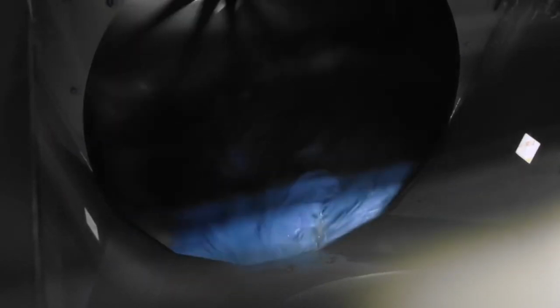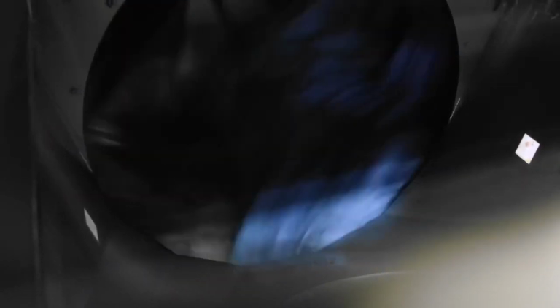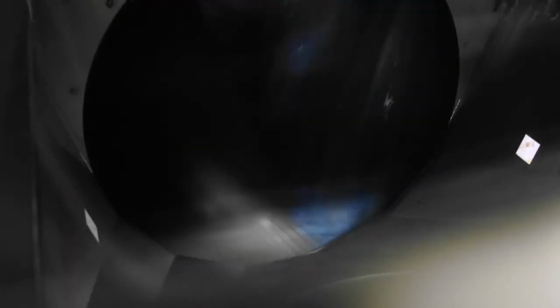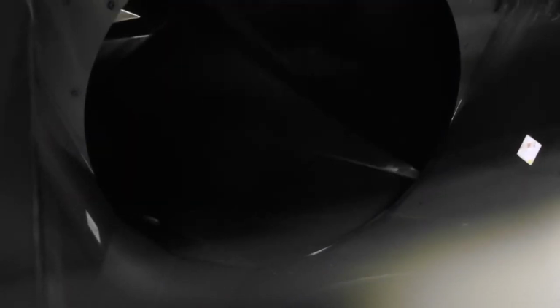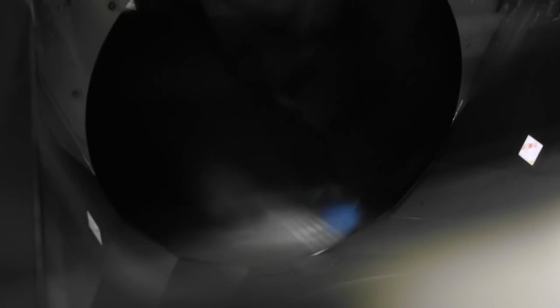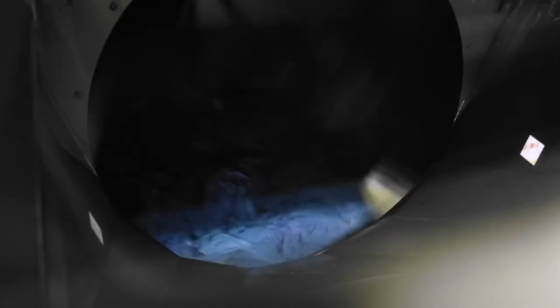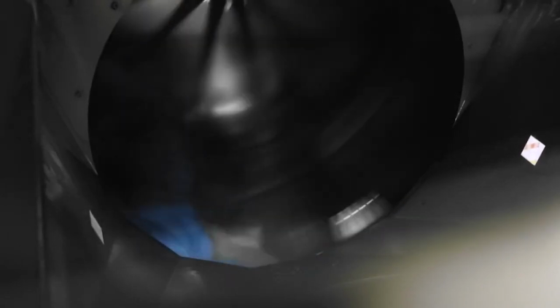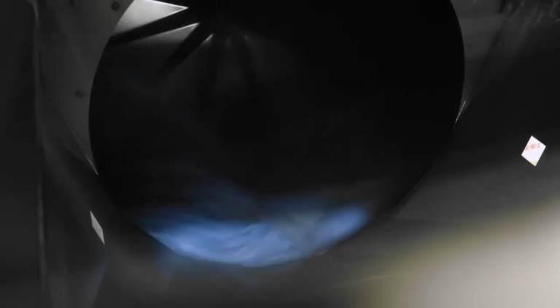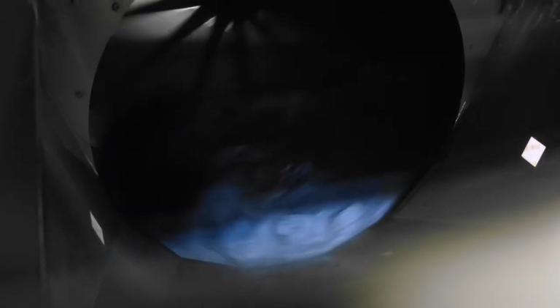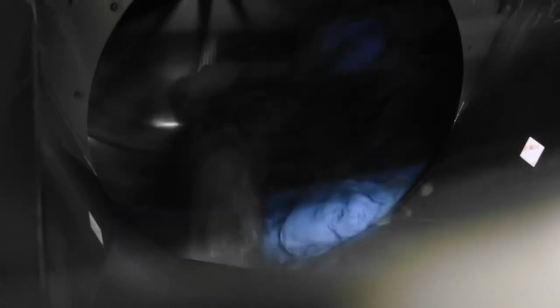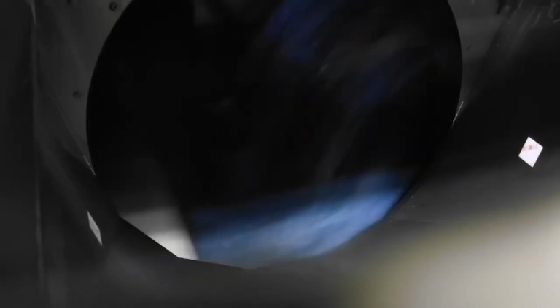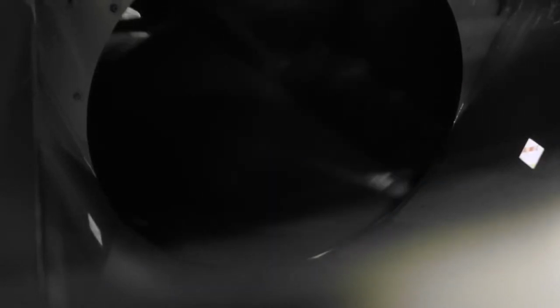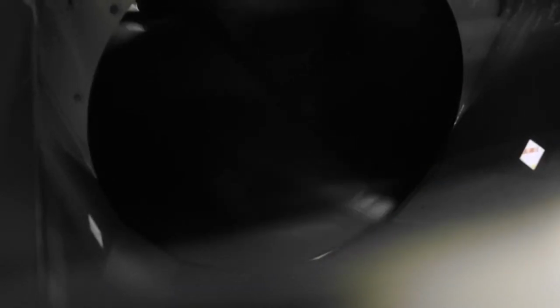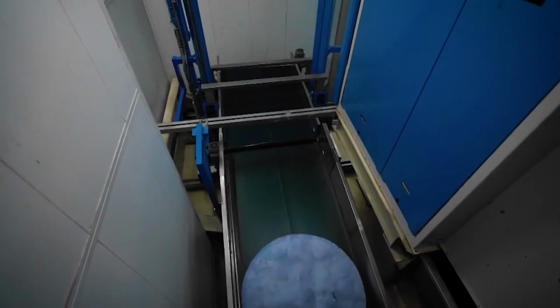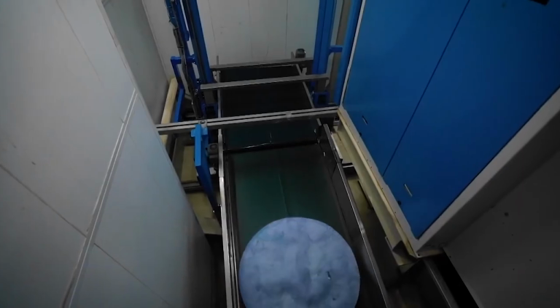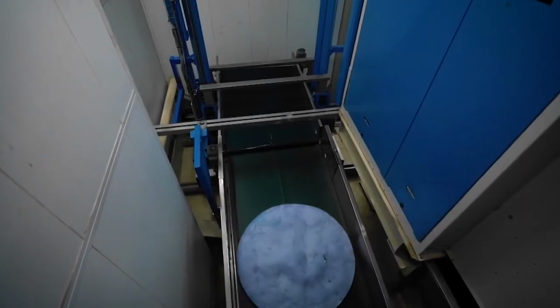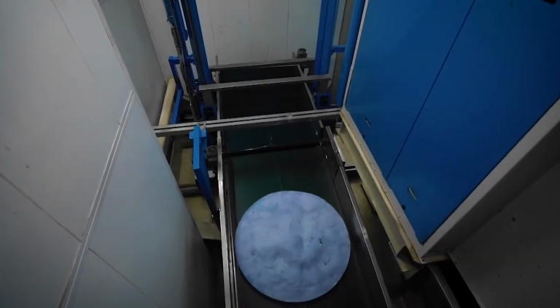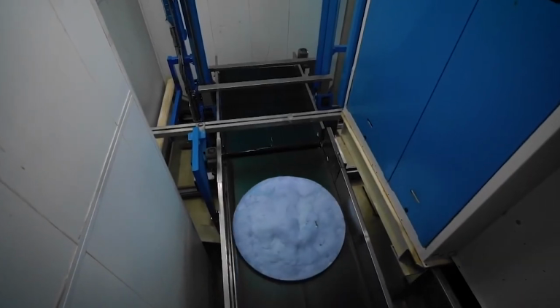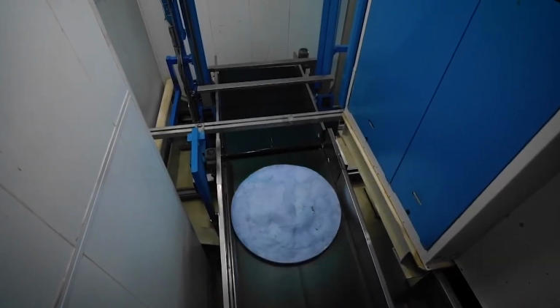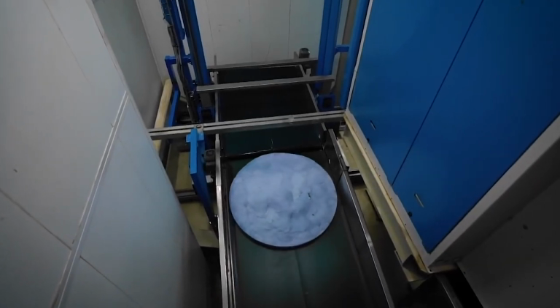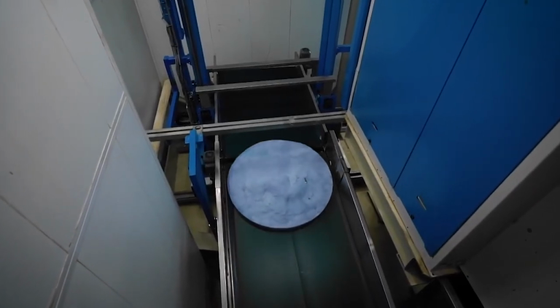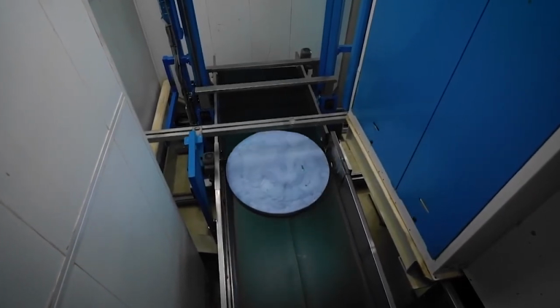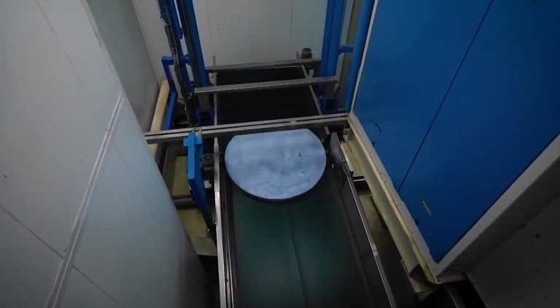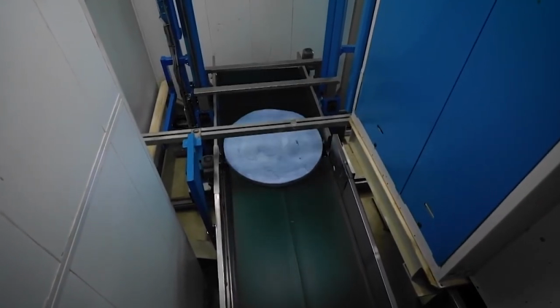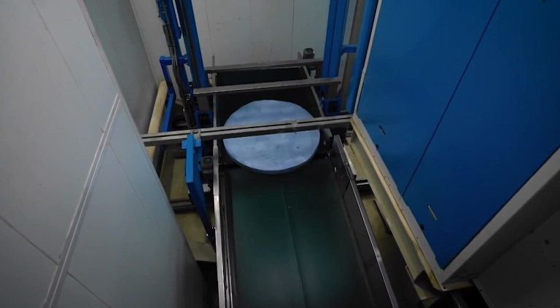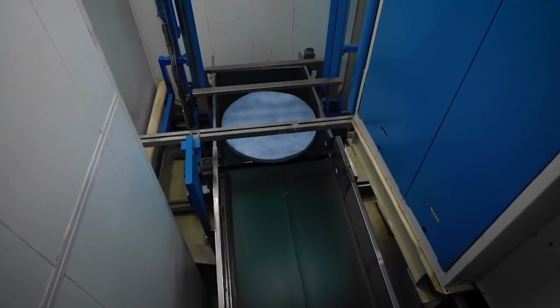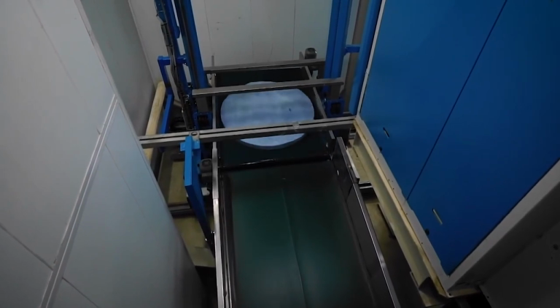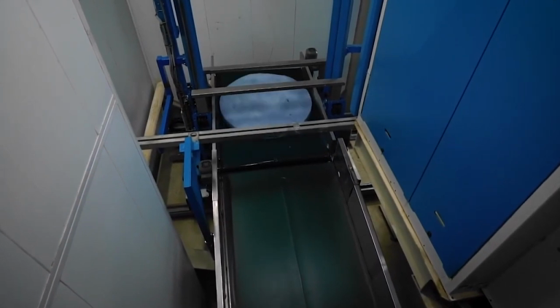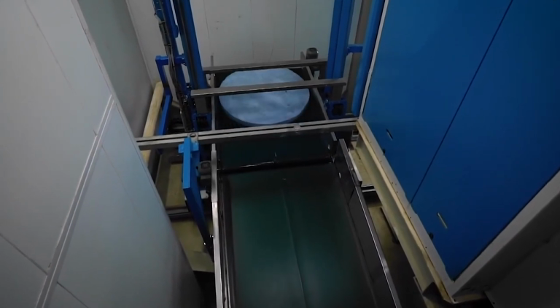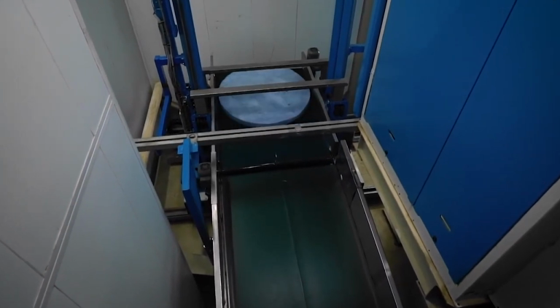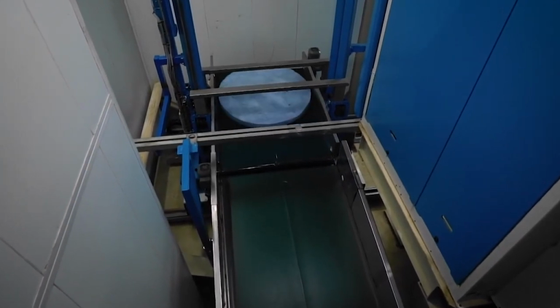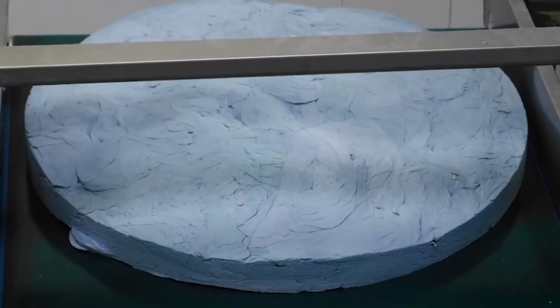After each batch of towels — there's about 100 each — comes out of the washing machine after spinning, it looks like a large blue pill.